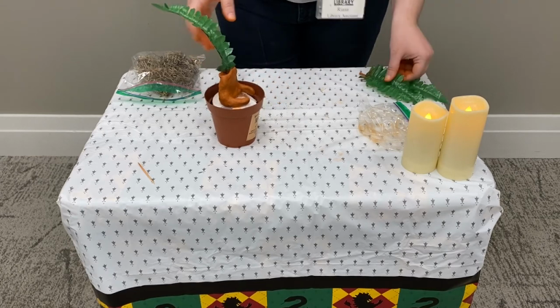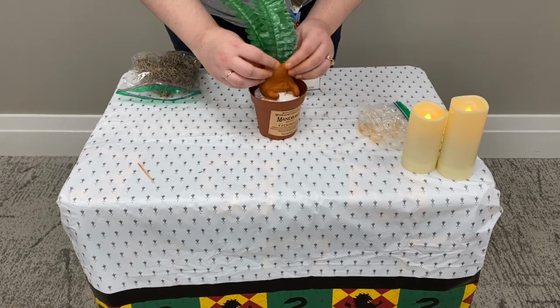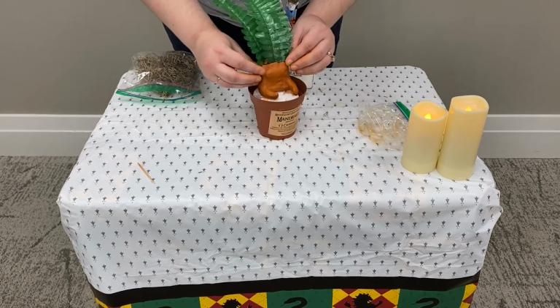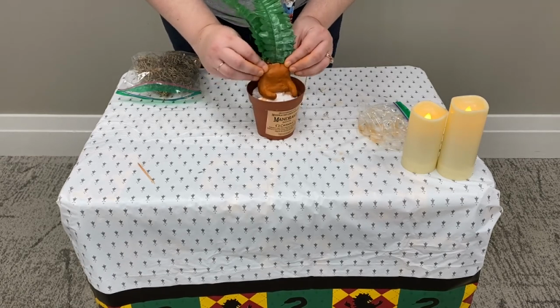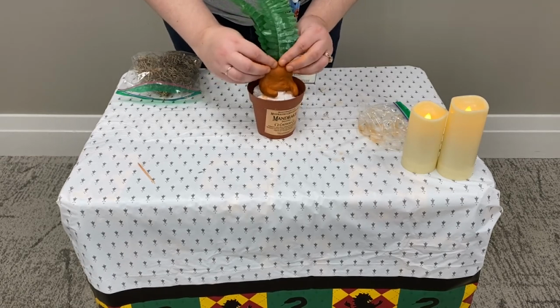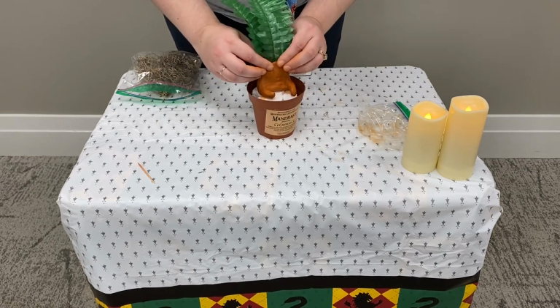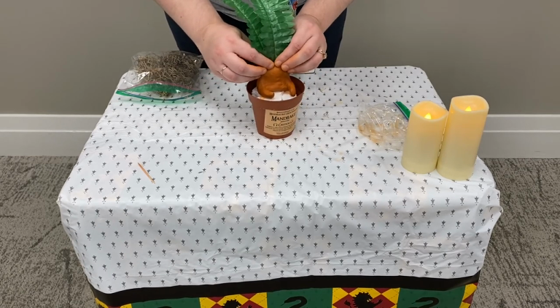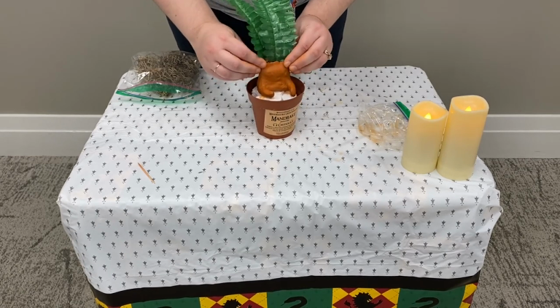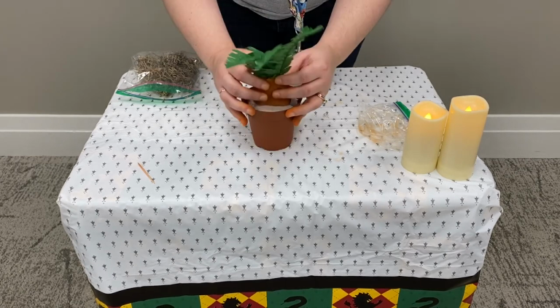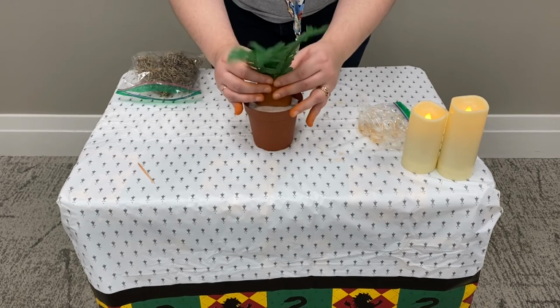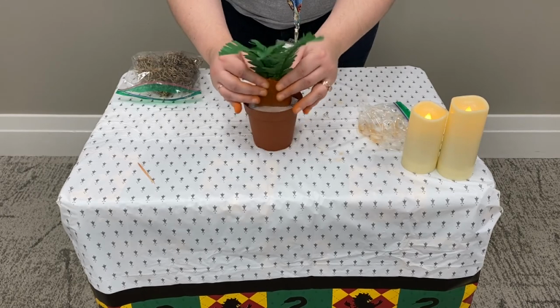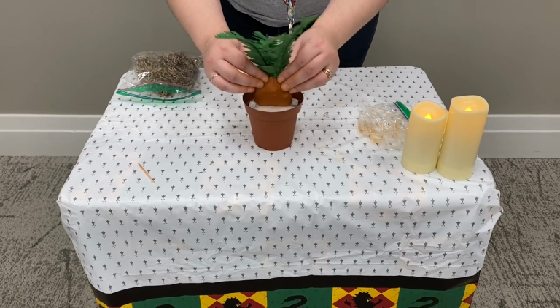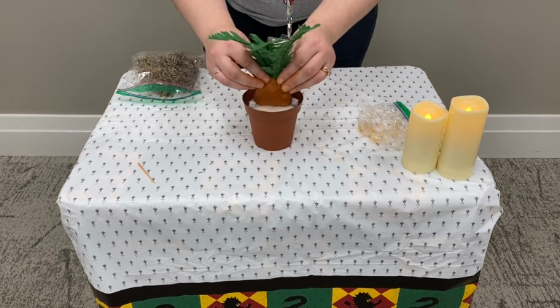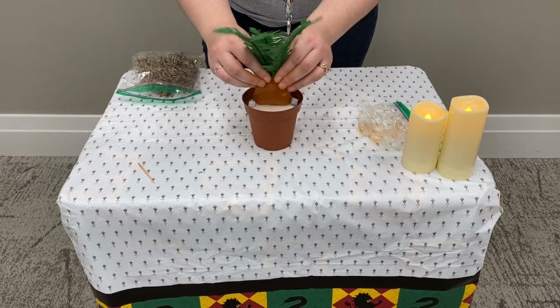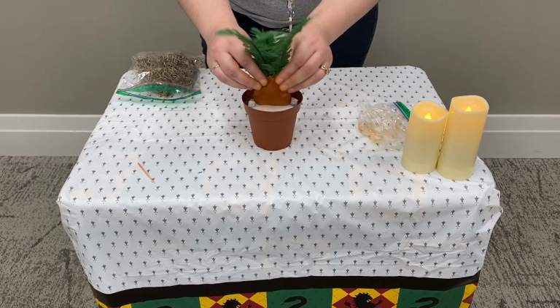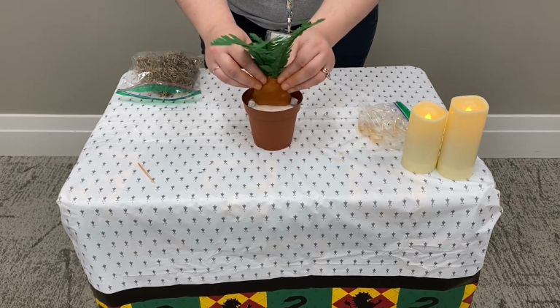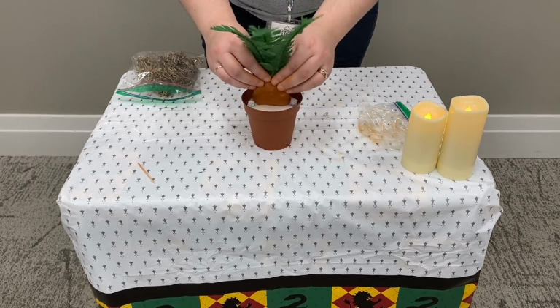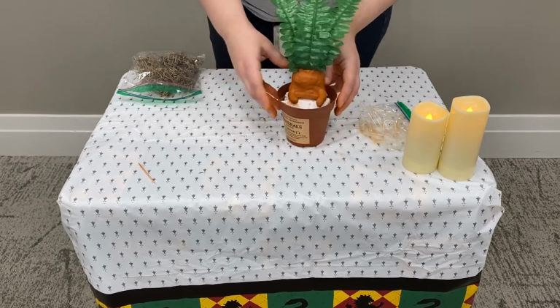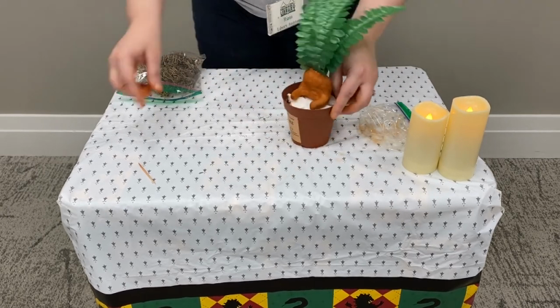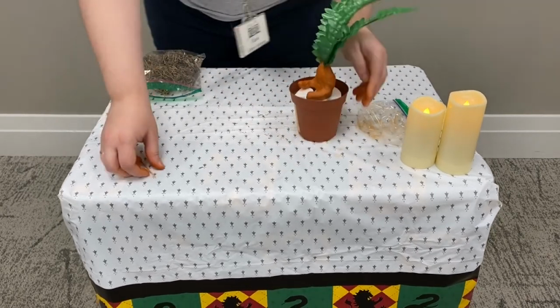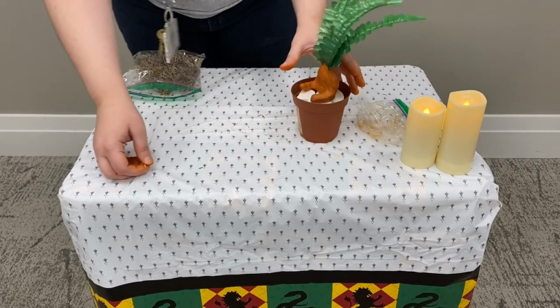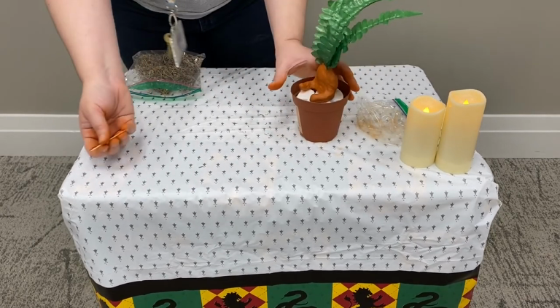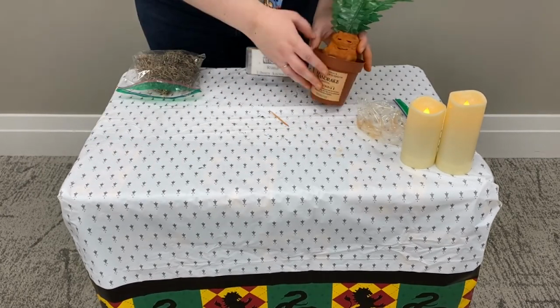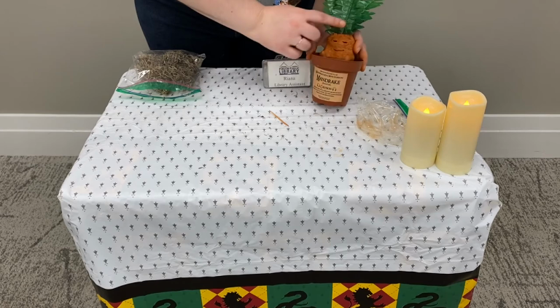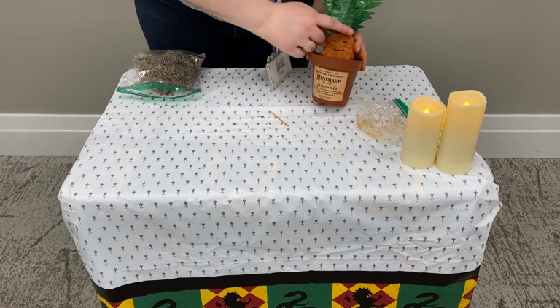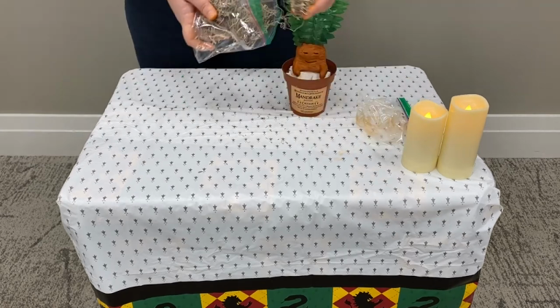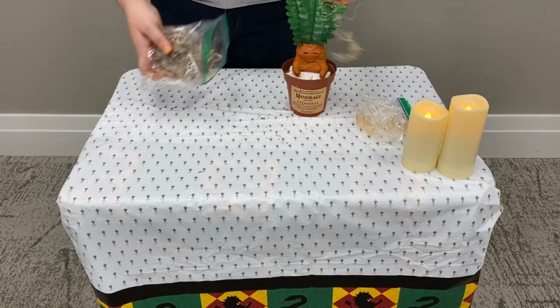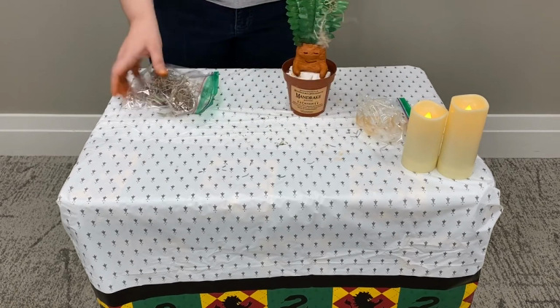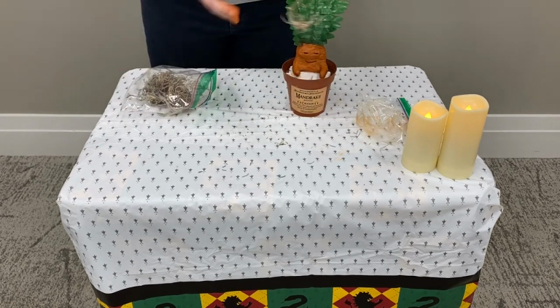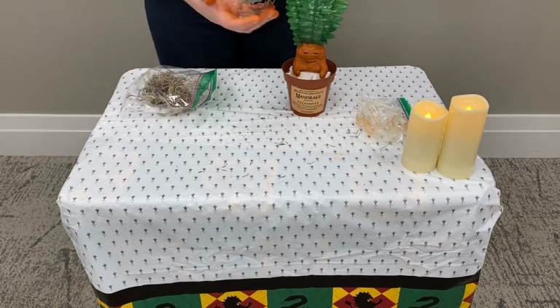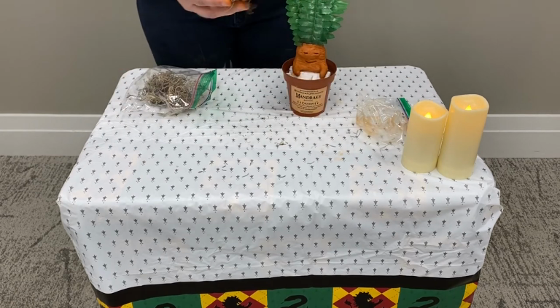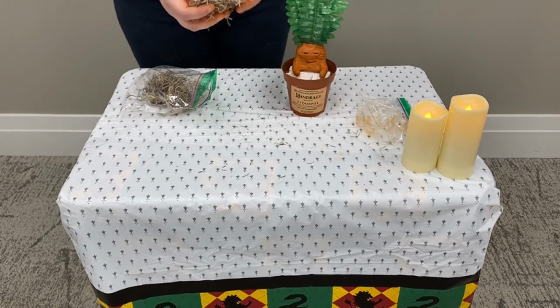Once you get all your leaves in, we can start to press the clay around the leaves to hold them in place. Then you can take your extra toothpick and make the eyes, the mouth, and add some wrinkles if you want.